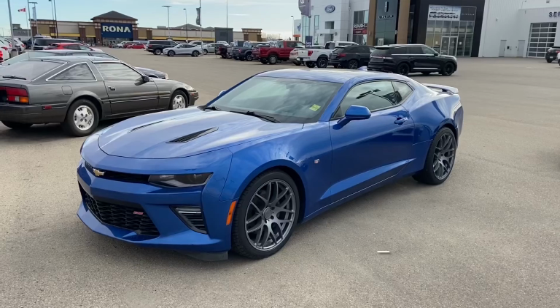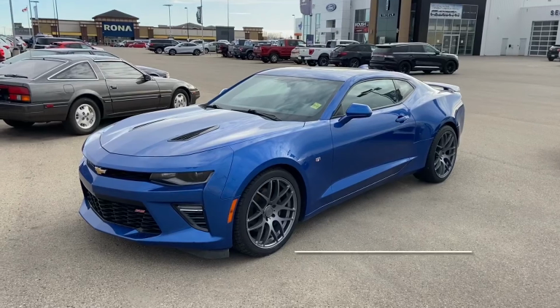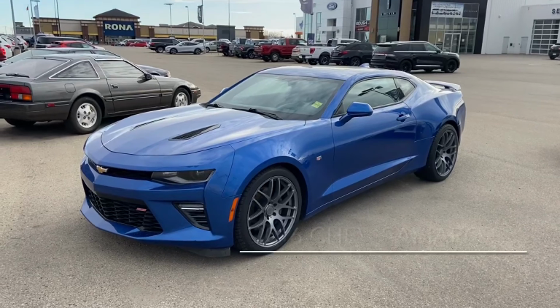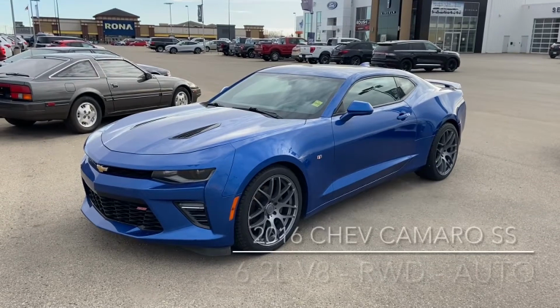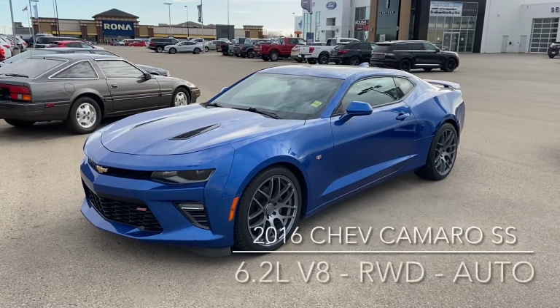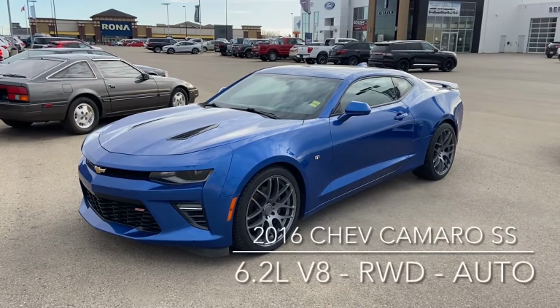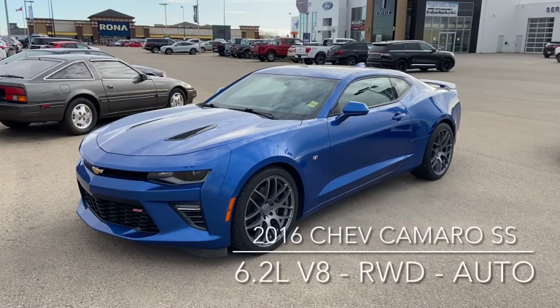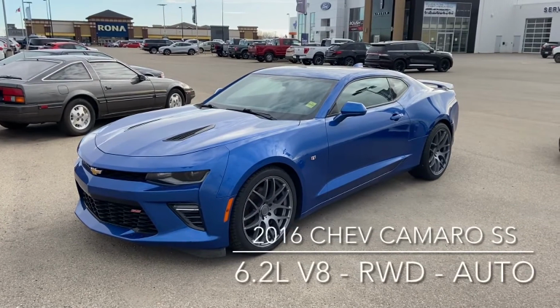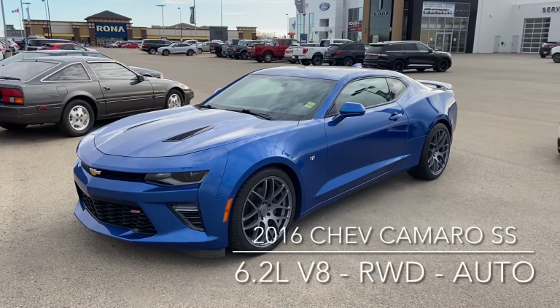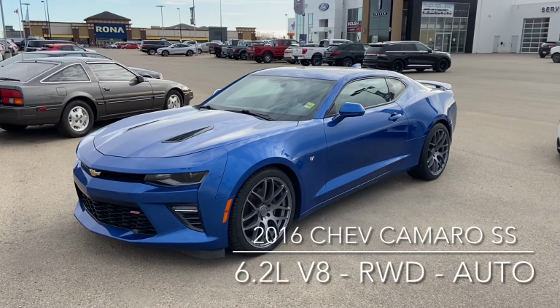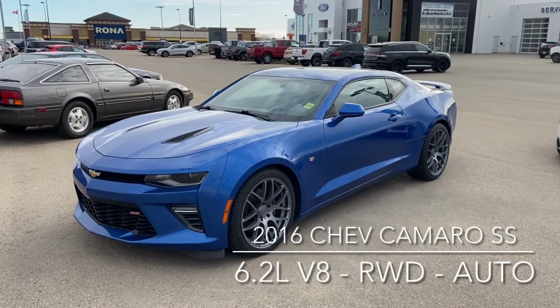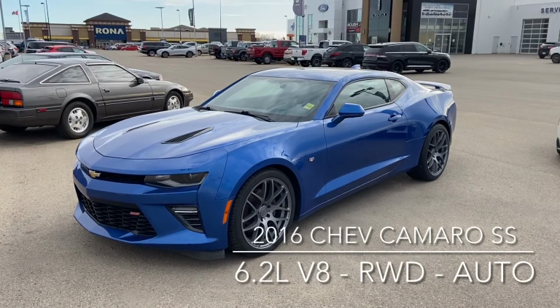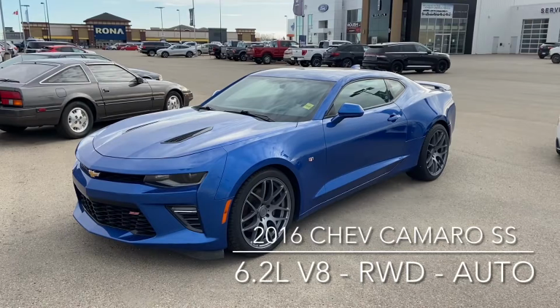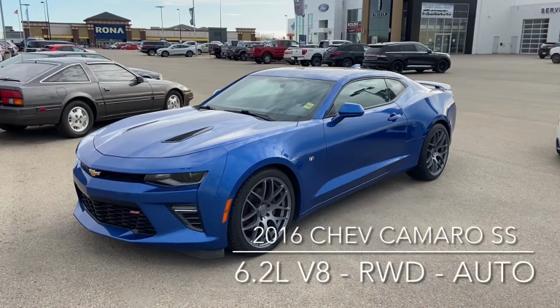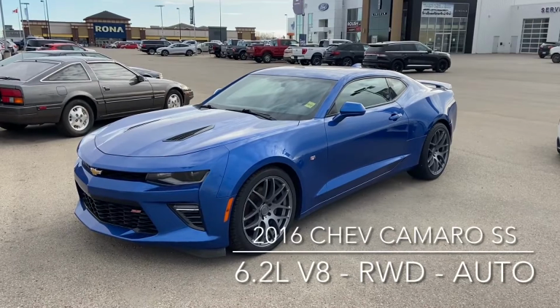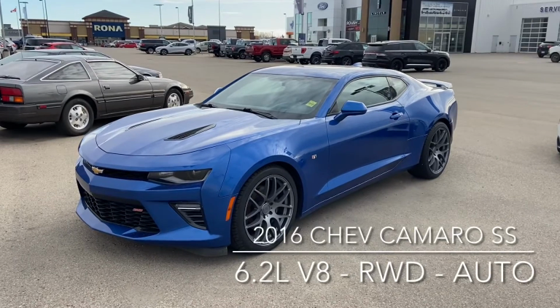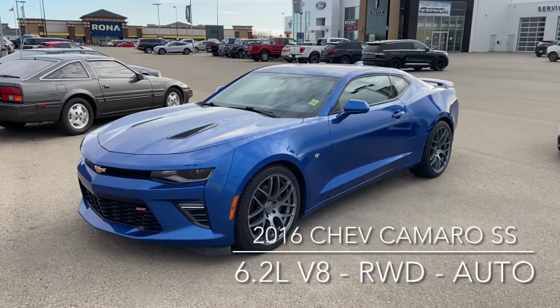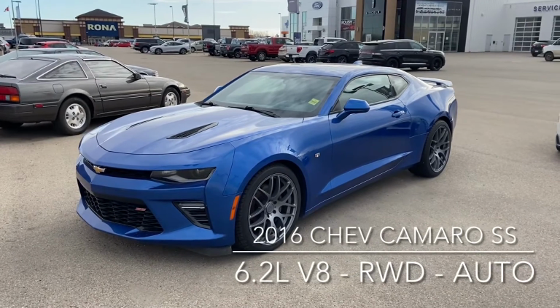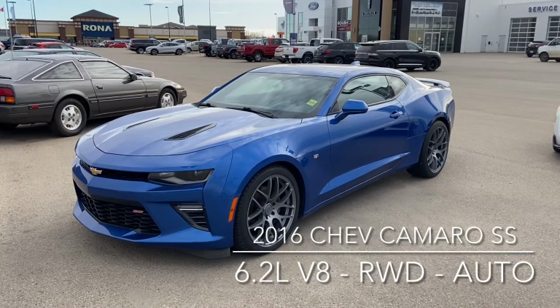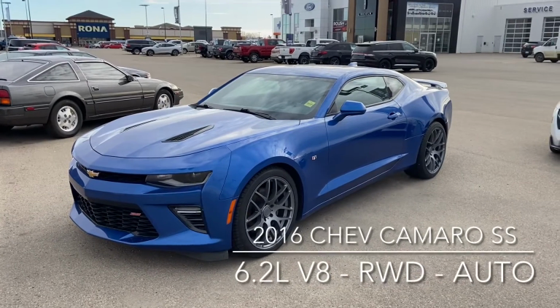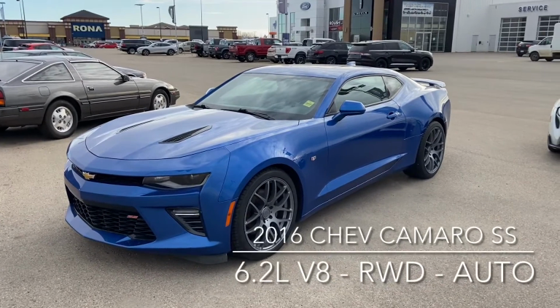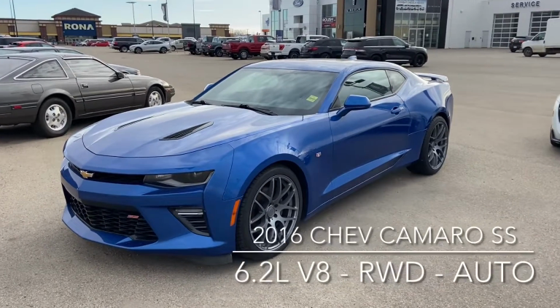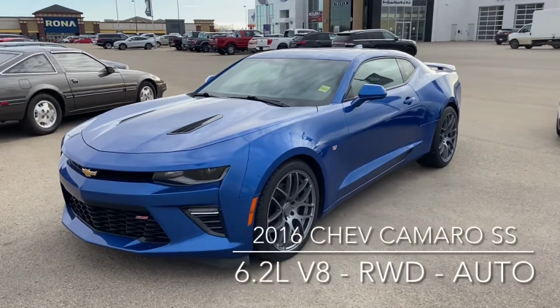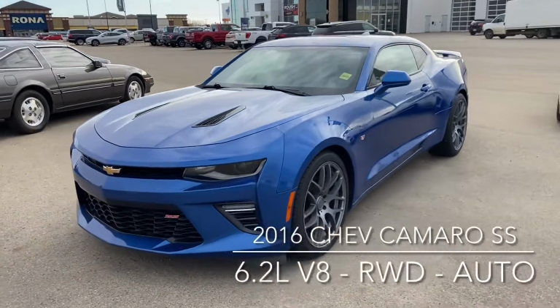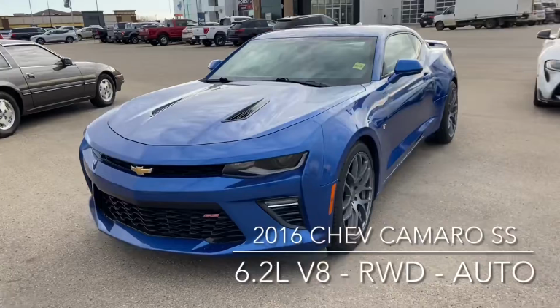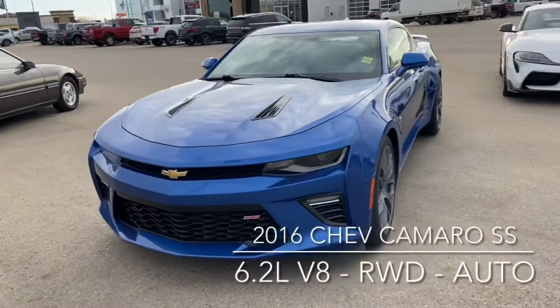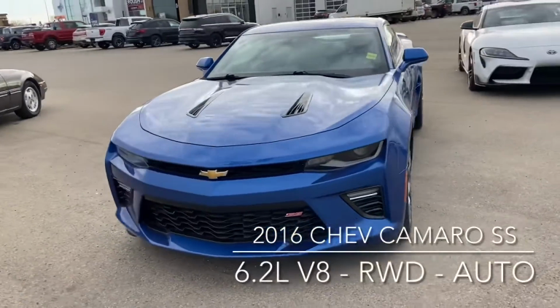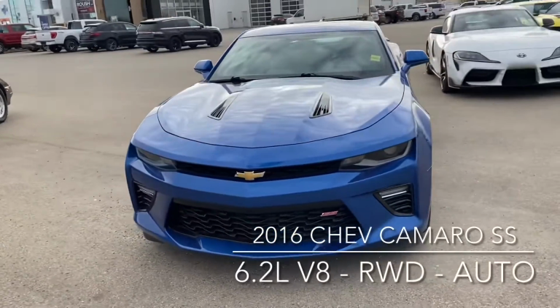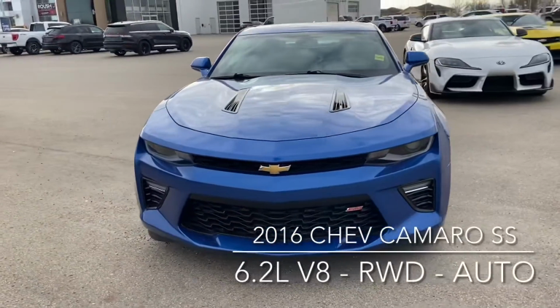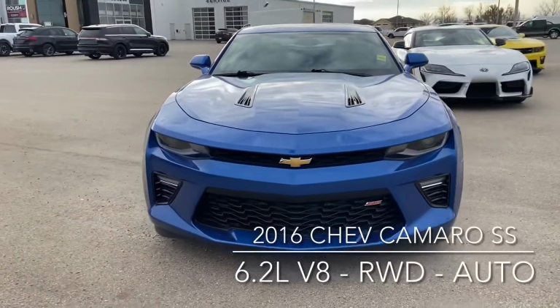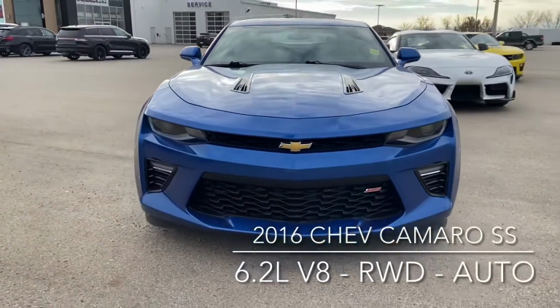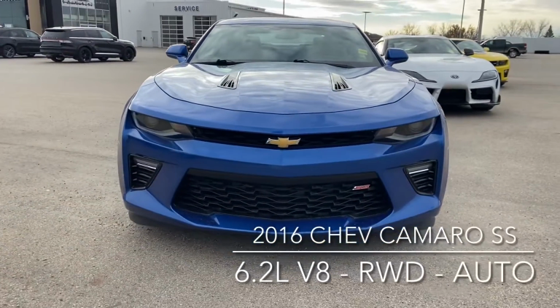Hi, this is Don Dornbreak at Knight Ford Lincoln, just here to show you our 2016 Chev Camaro. It is the SS. As you can see, the exterior is a beautiful blue. I'll just come around and show you the front end because it looks really, really good.